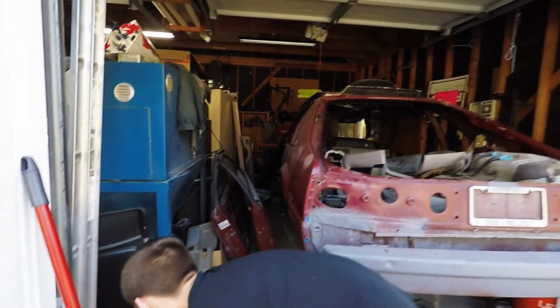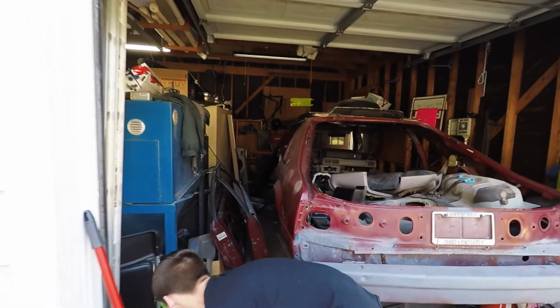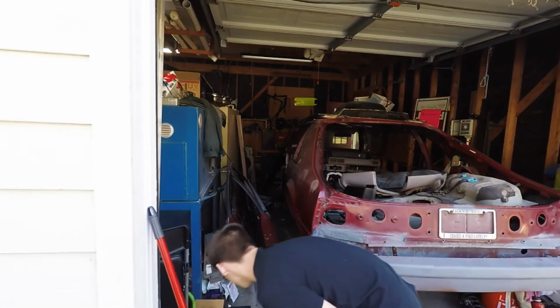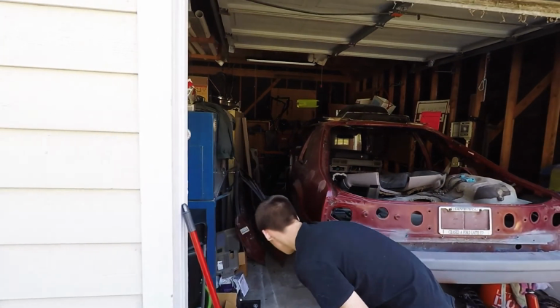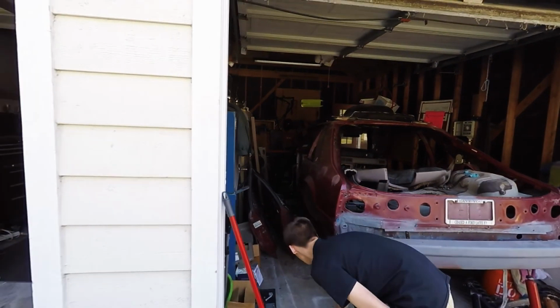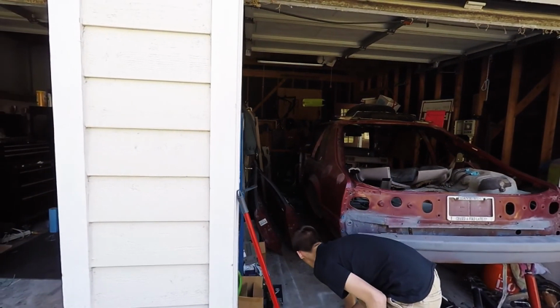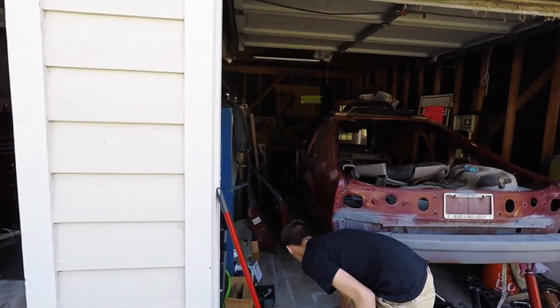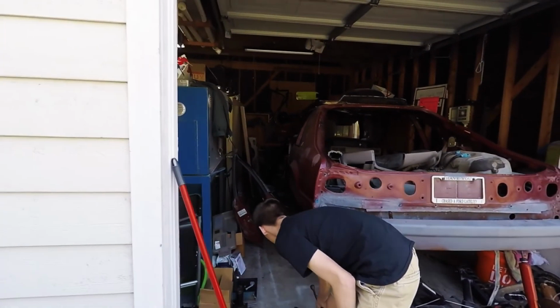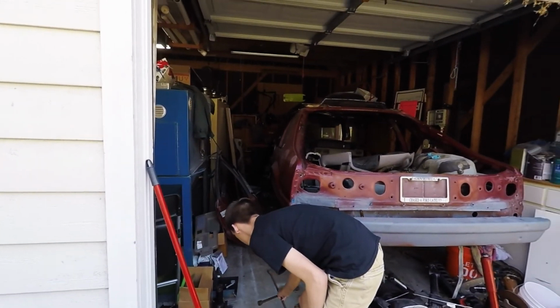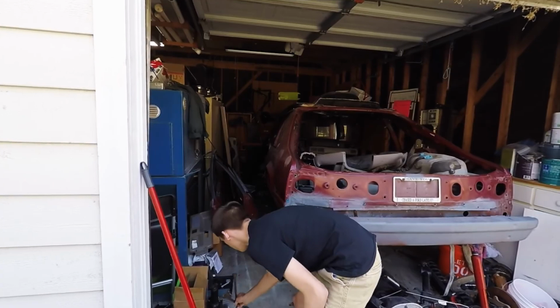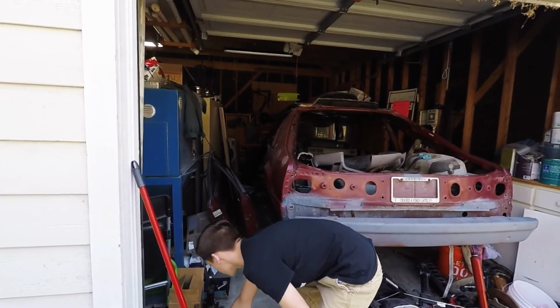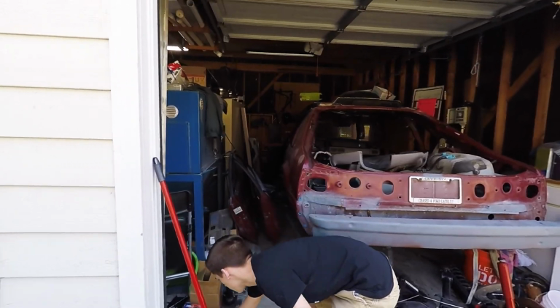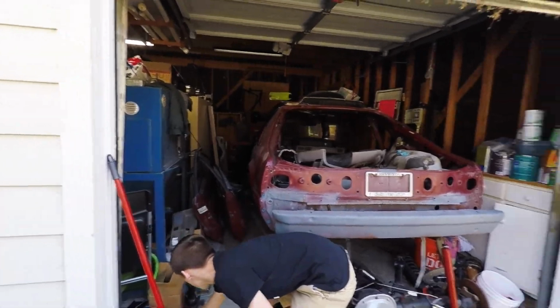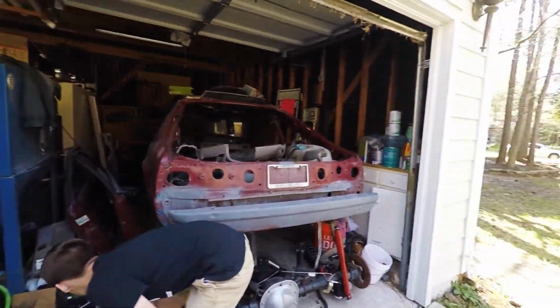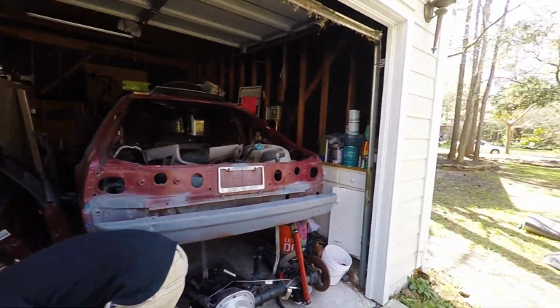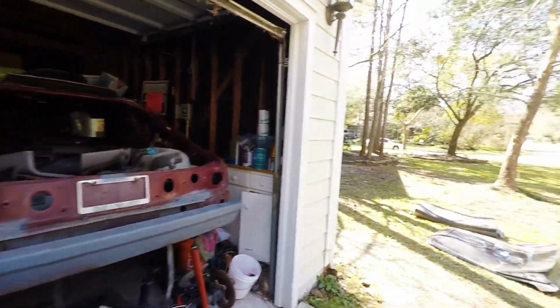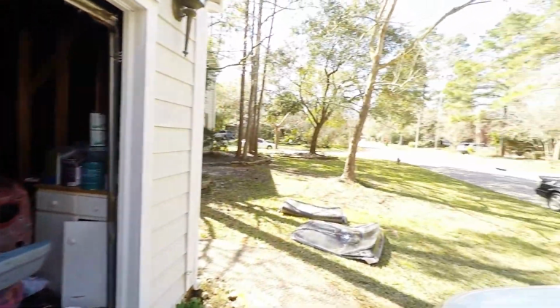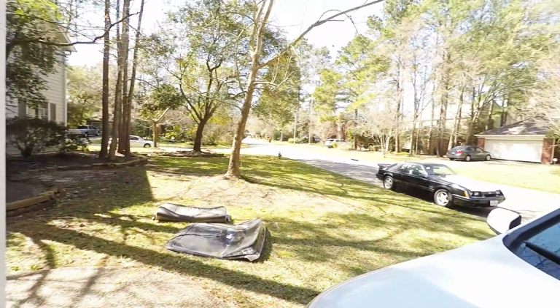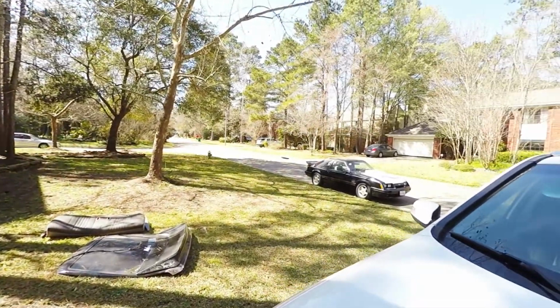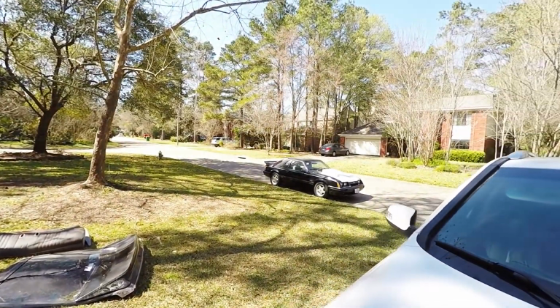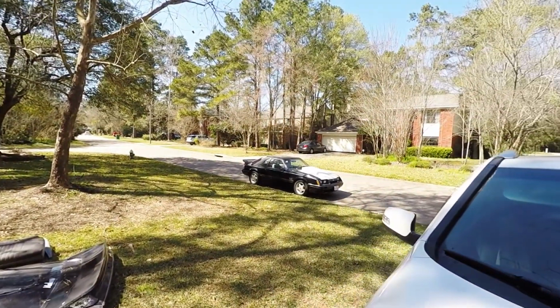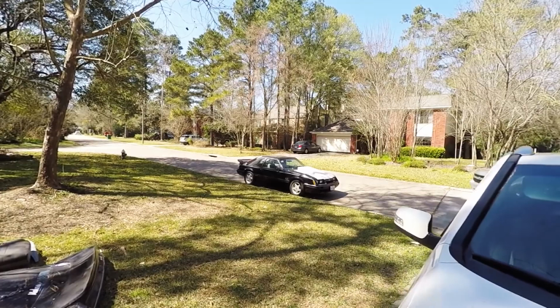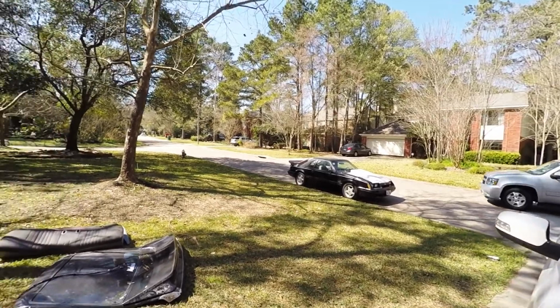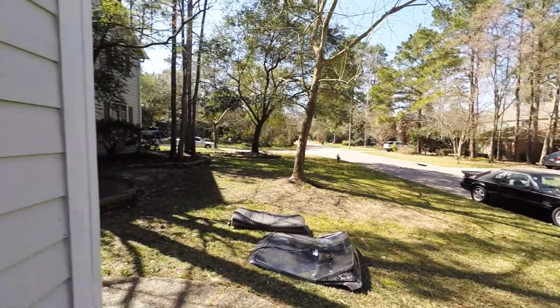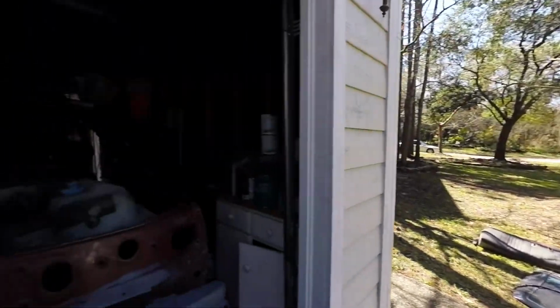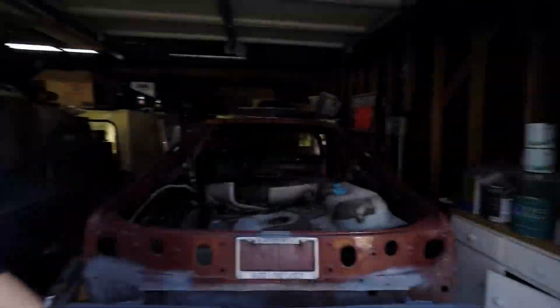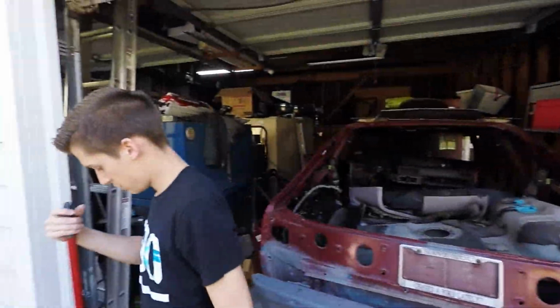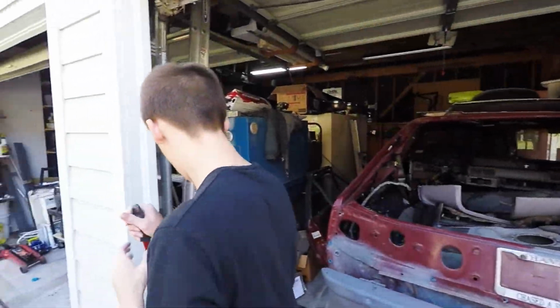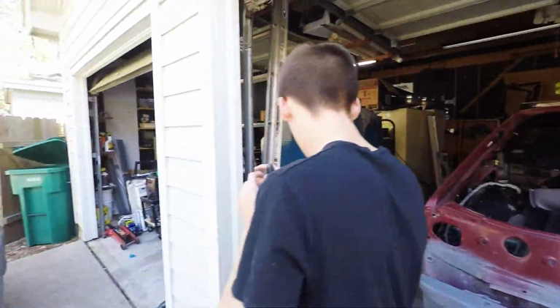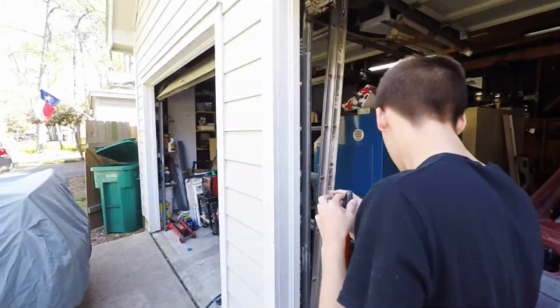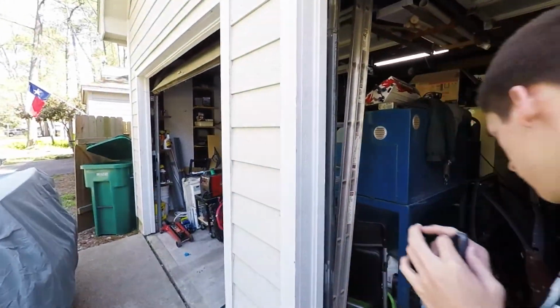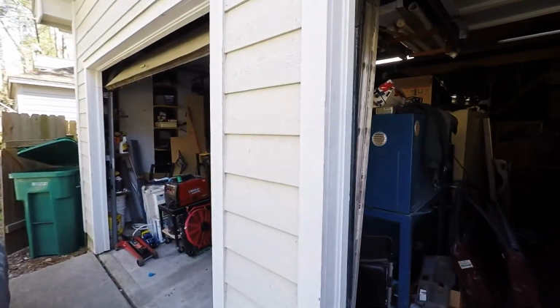Alright, so we're gonna clean up the garage to be able to get this Fox out, and then hopefully by the end of the night we'll be able to get that Fox in here.